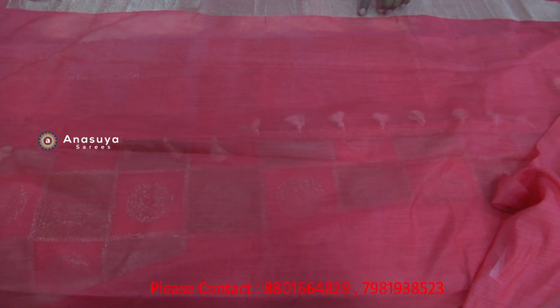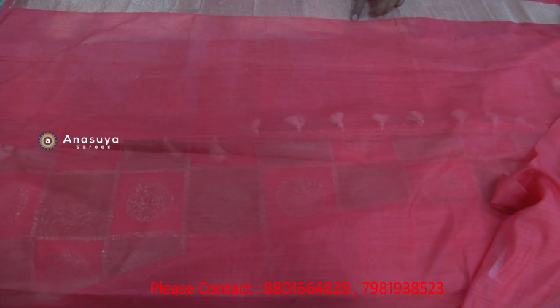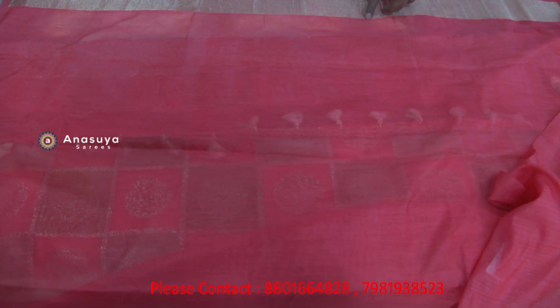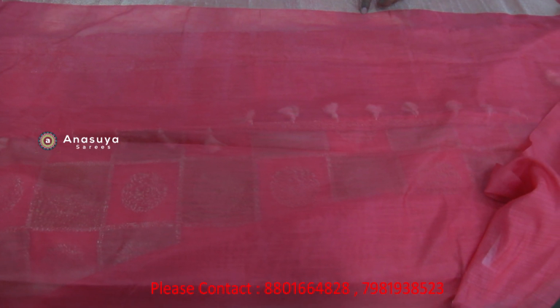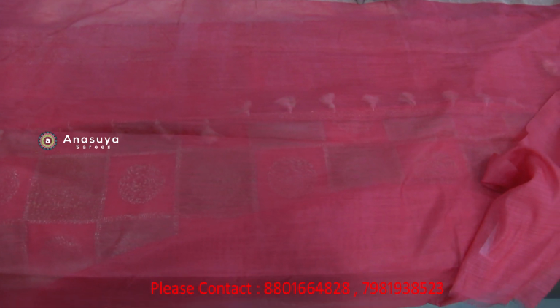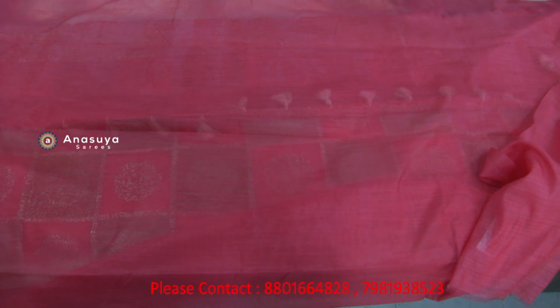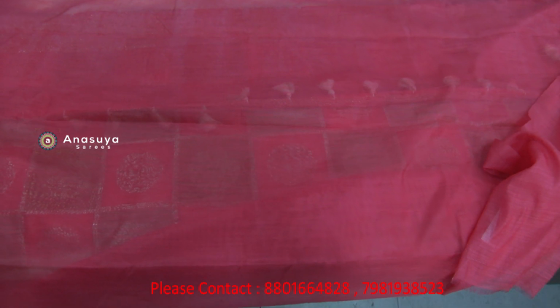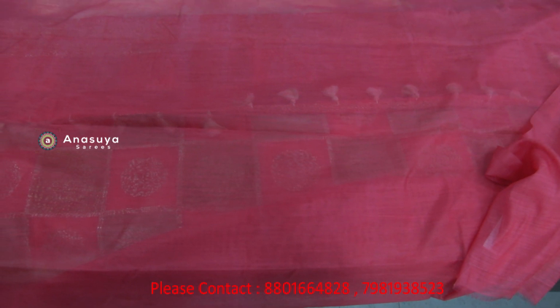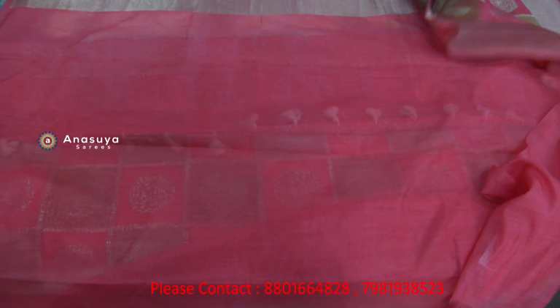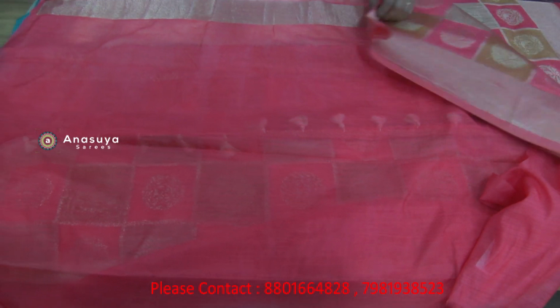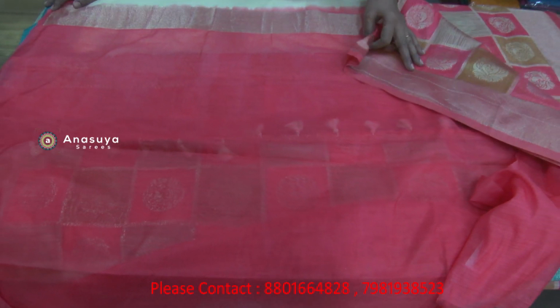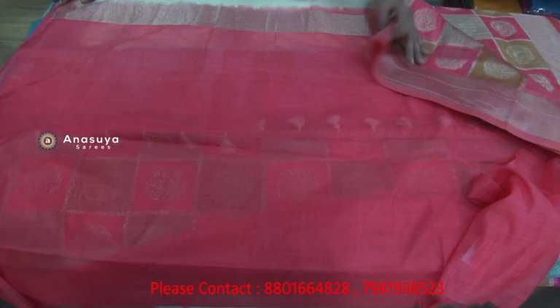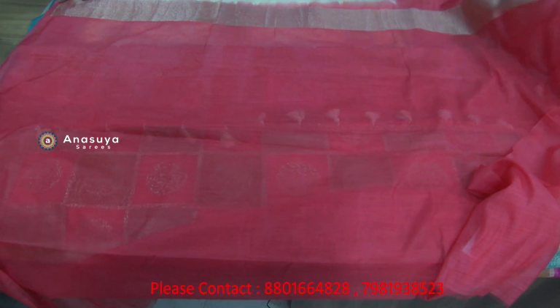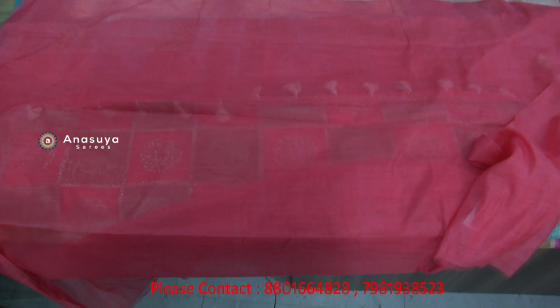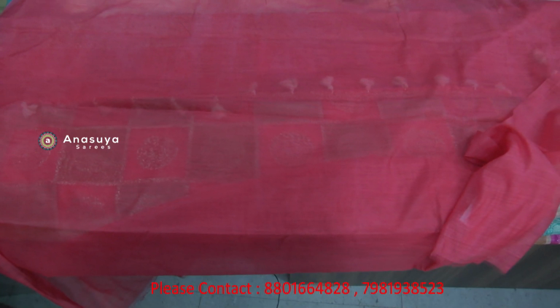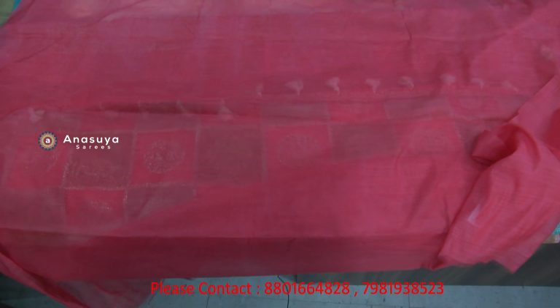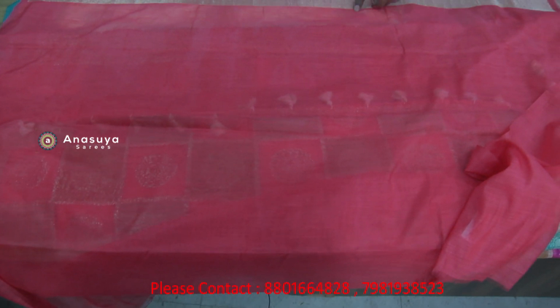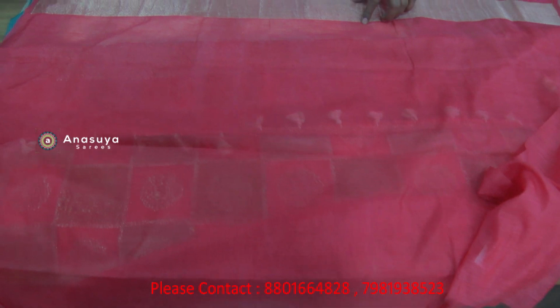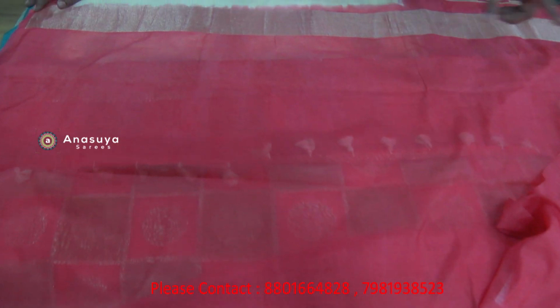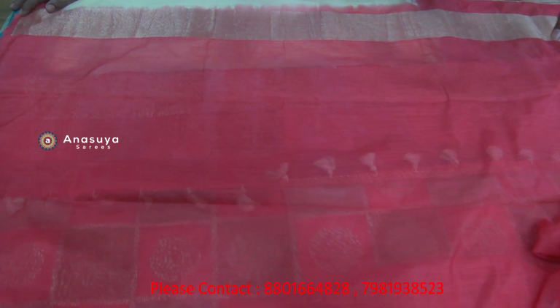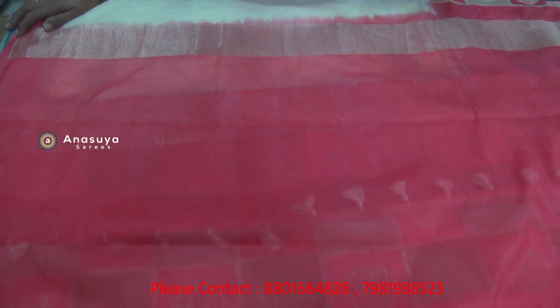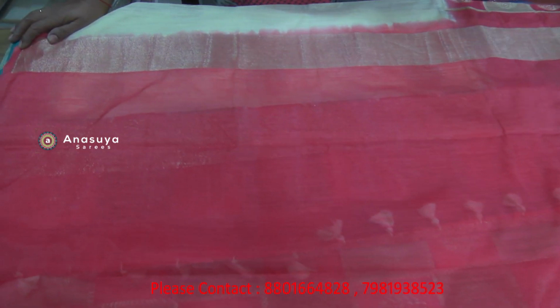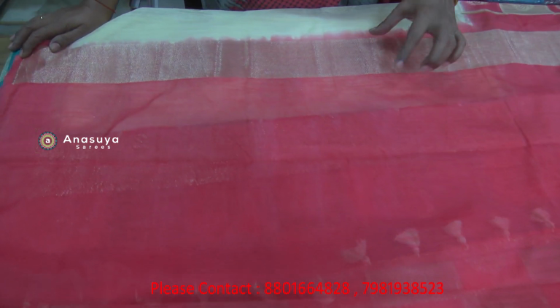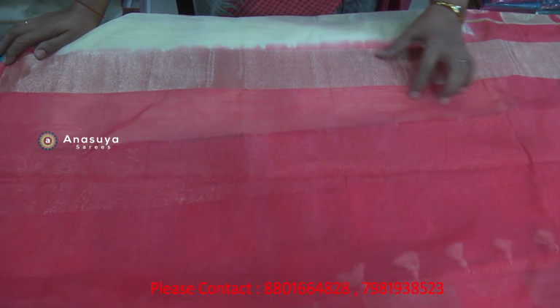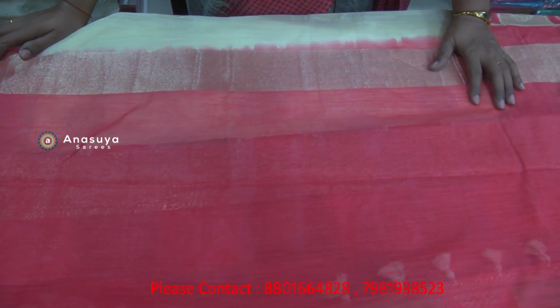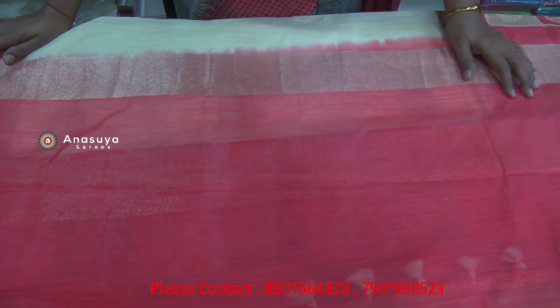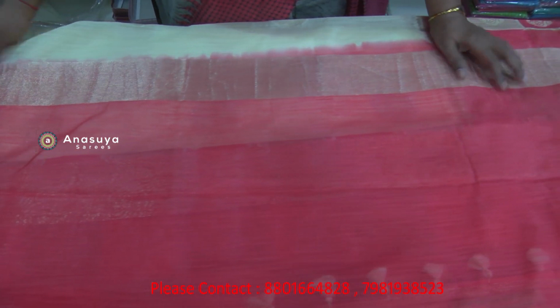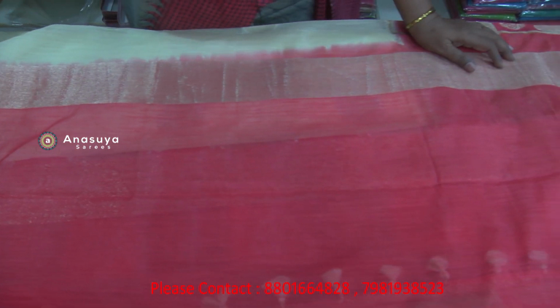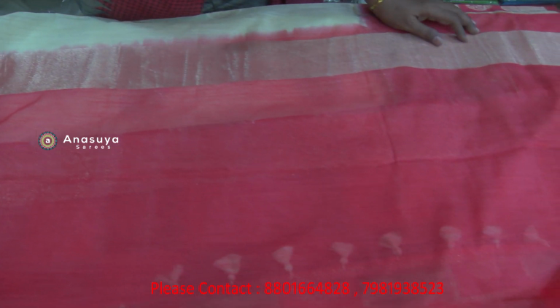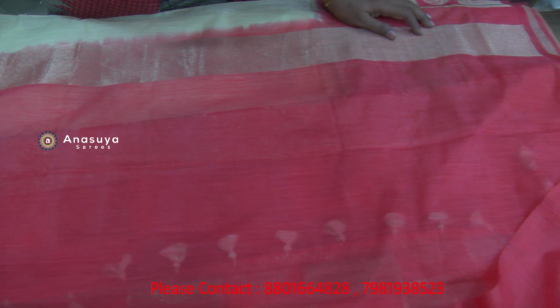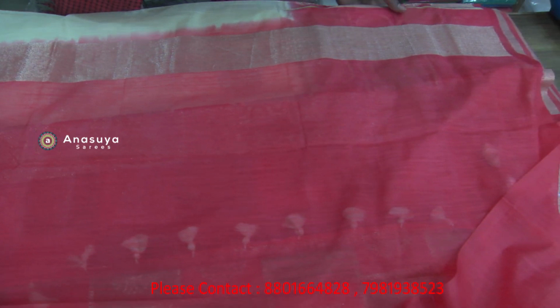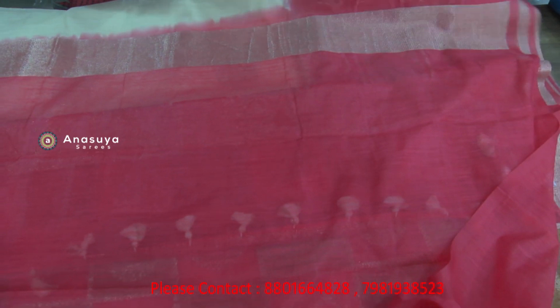The border is still very highlighted. This border is a highlight for me. The border has designs on the body. The border is priced at Rs. 1550.